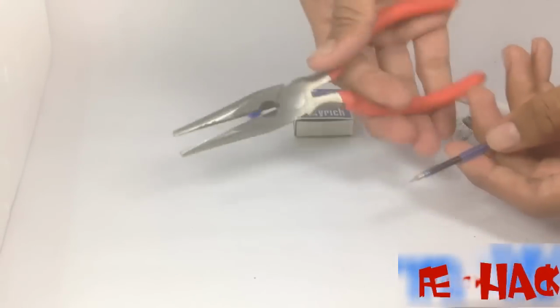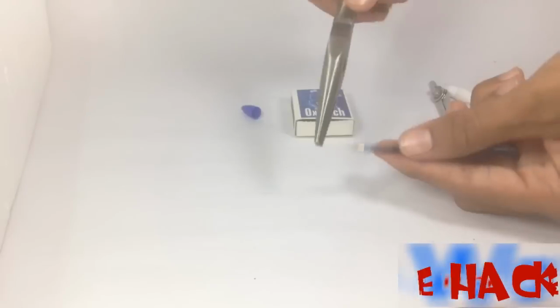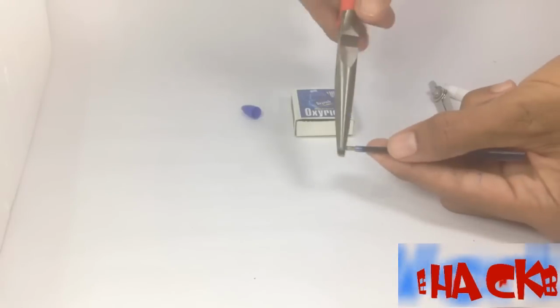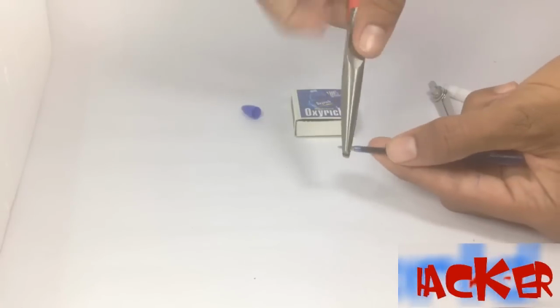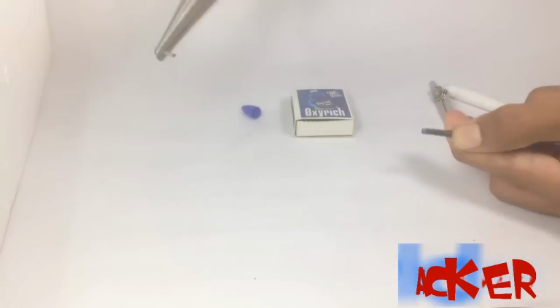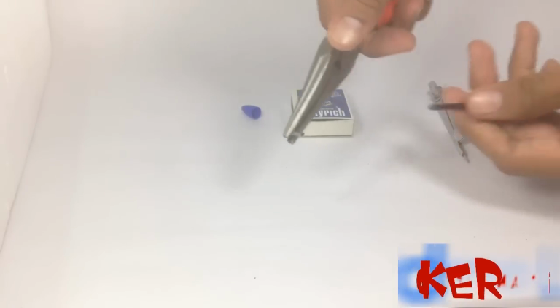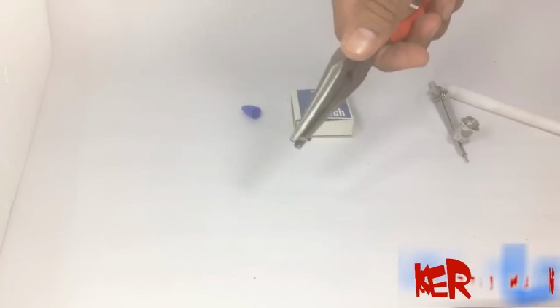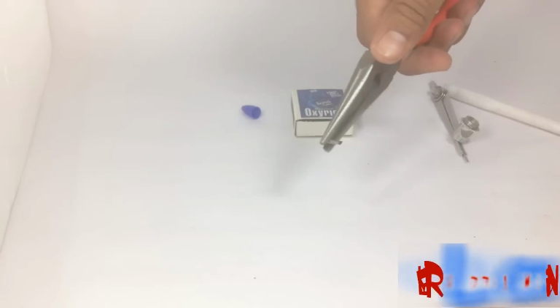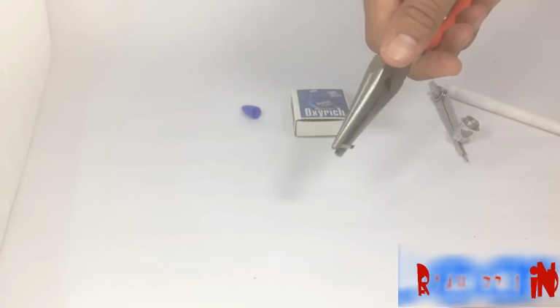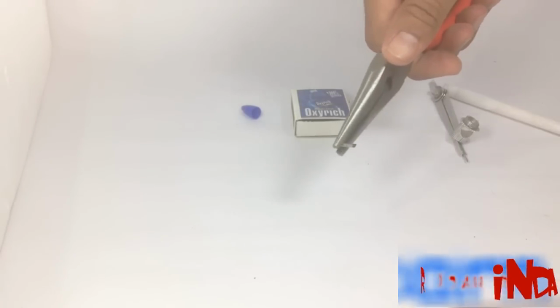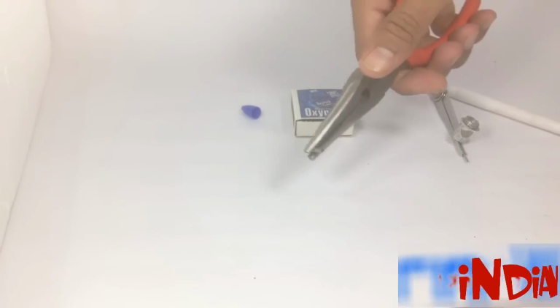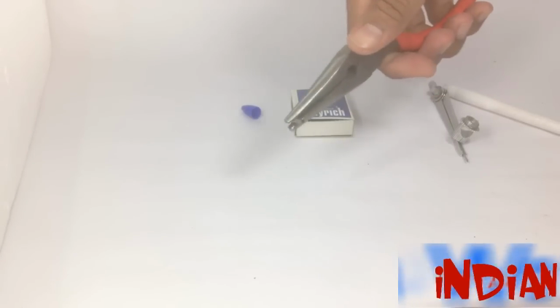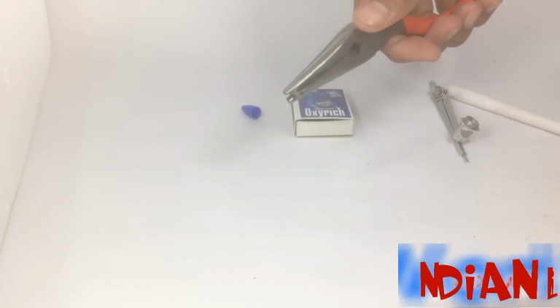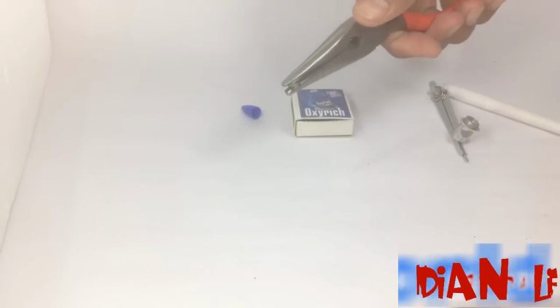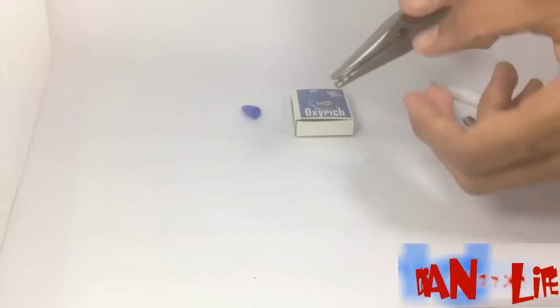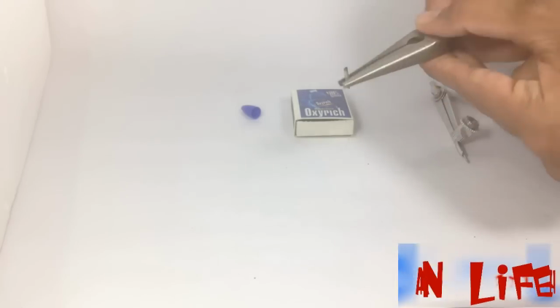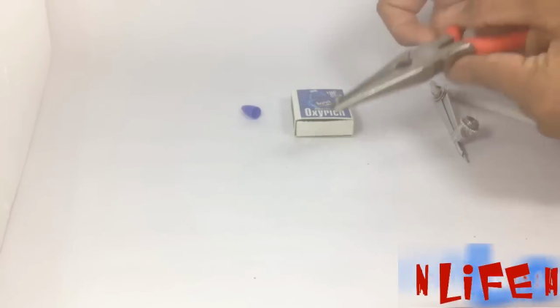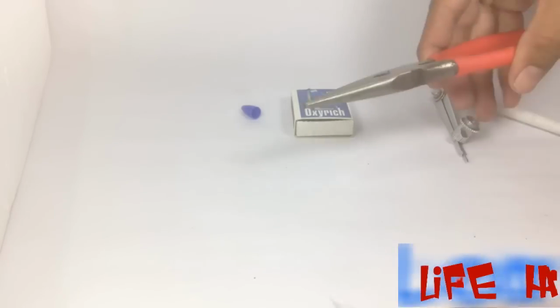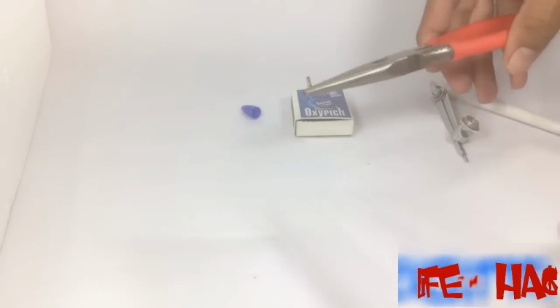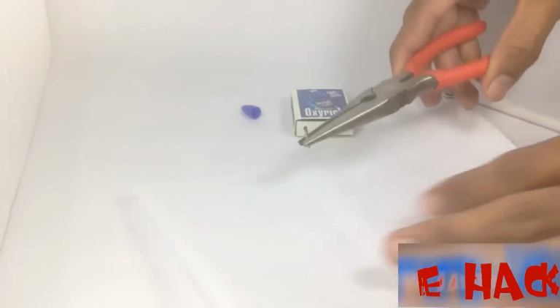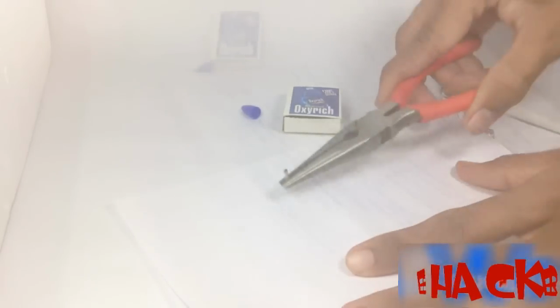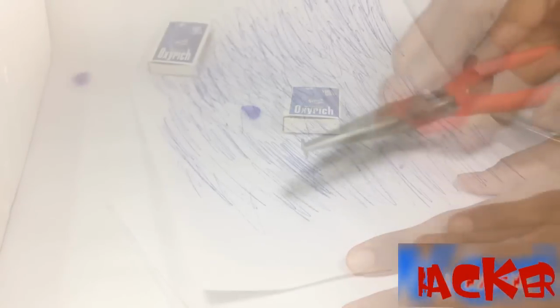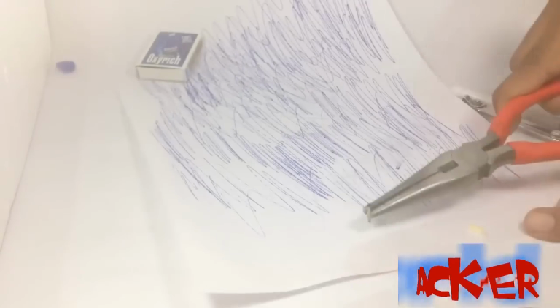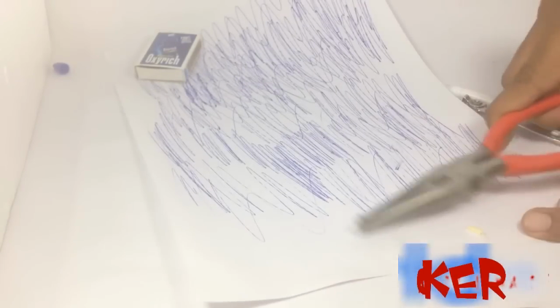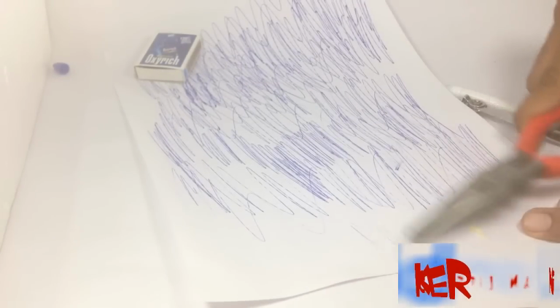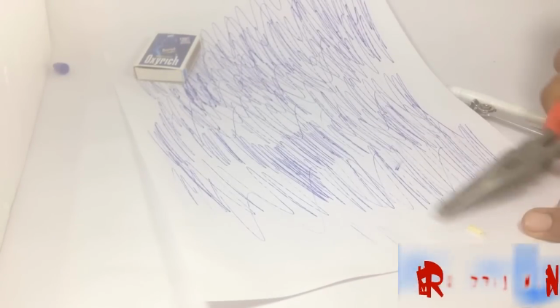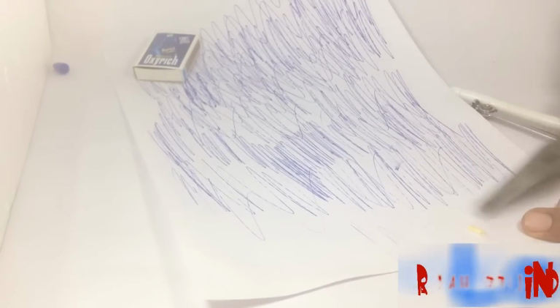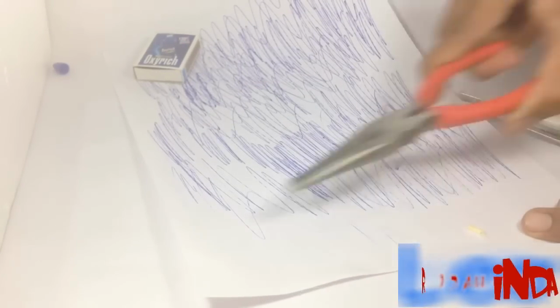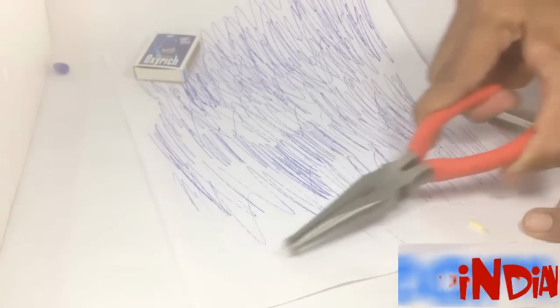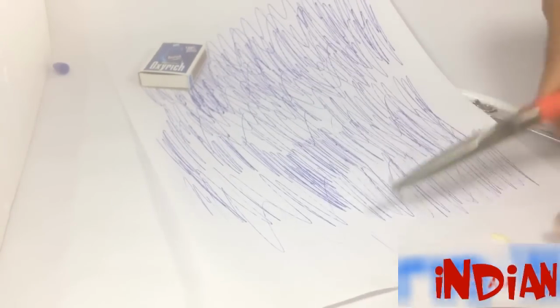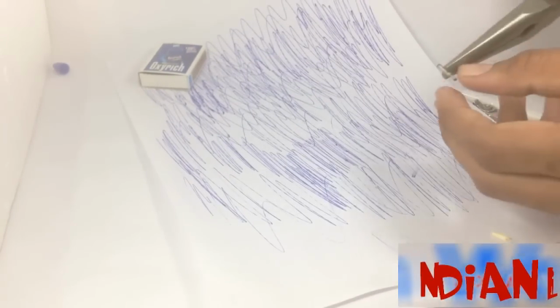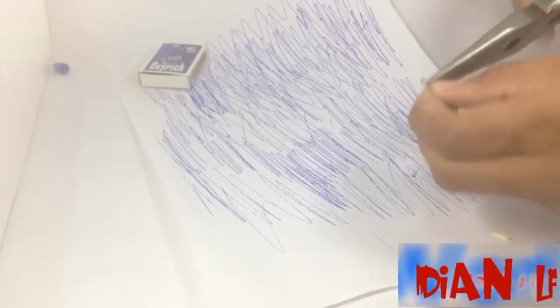Separate the point from the pen and remove all the ink inside the point. Now our point is empty.